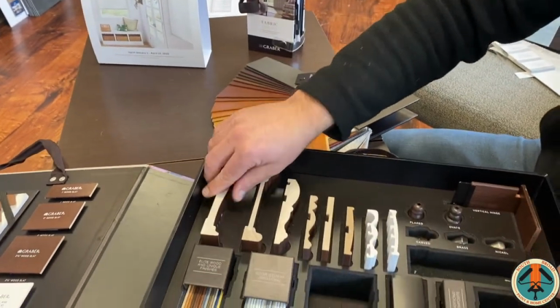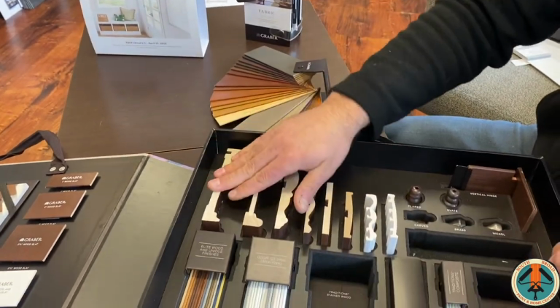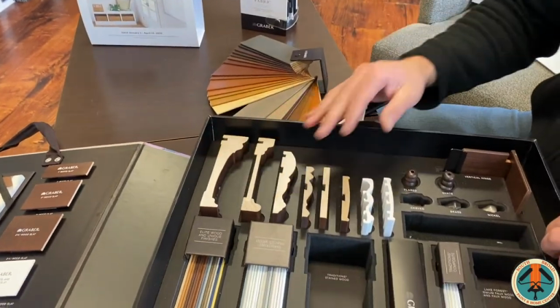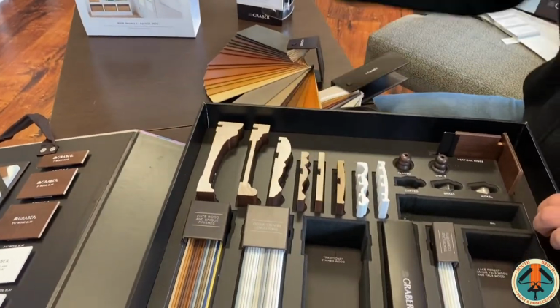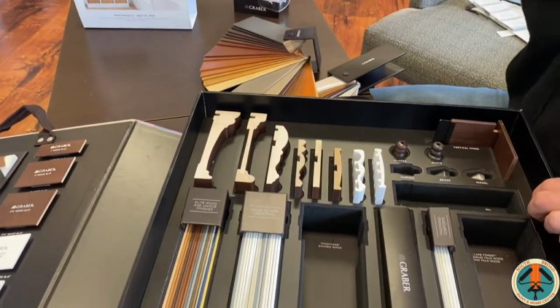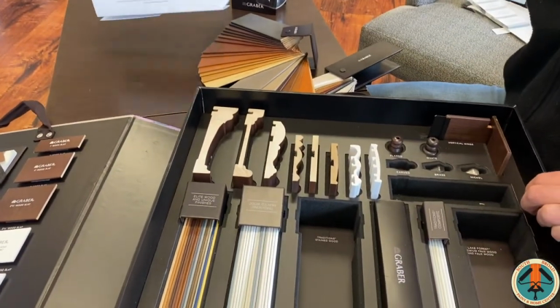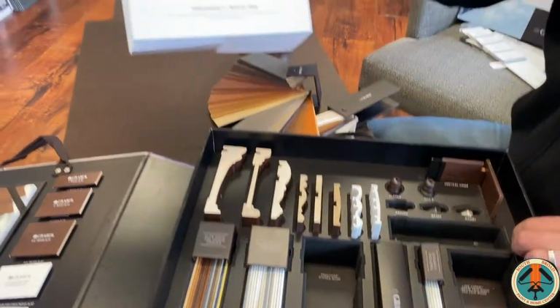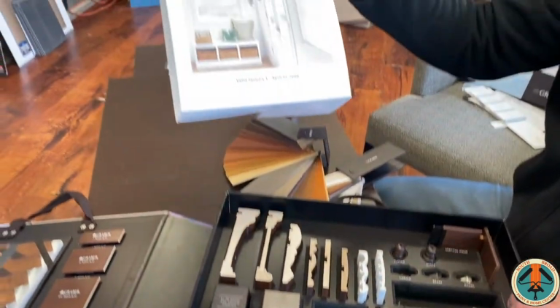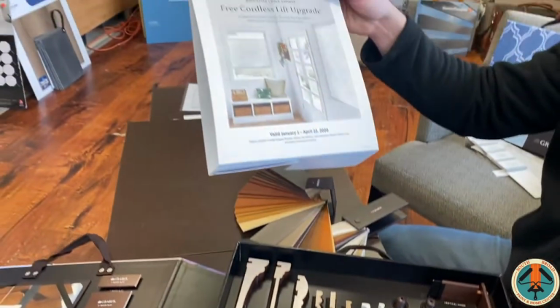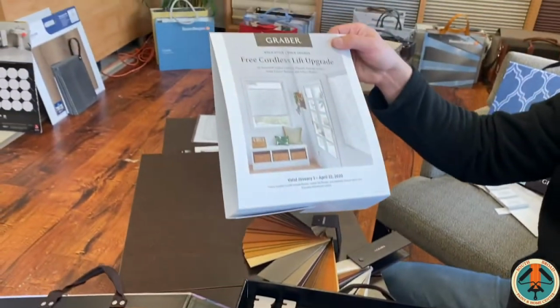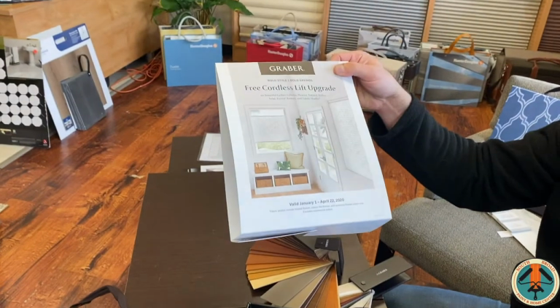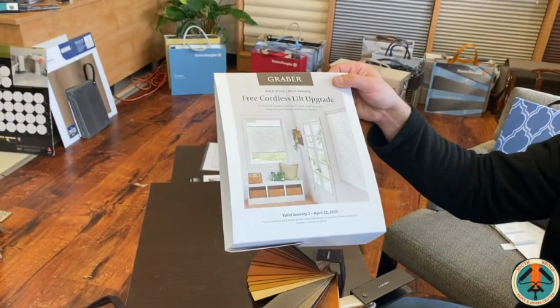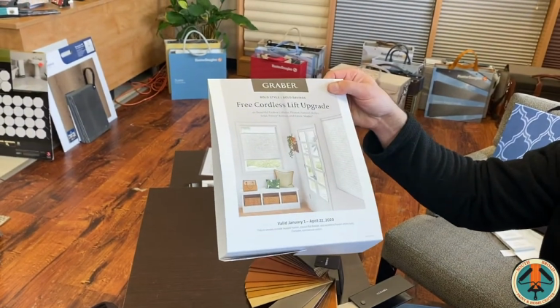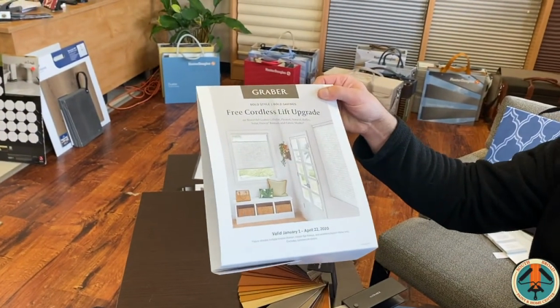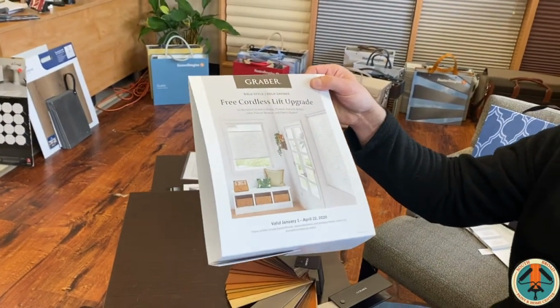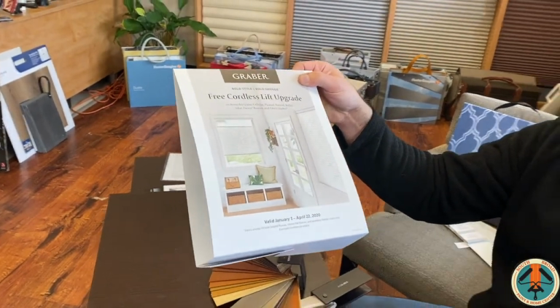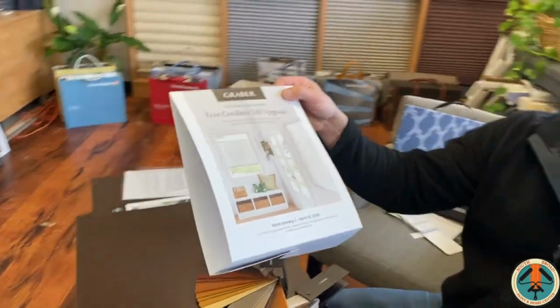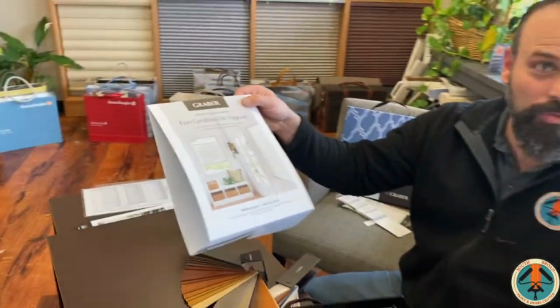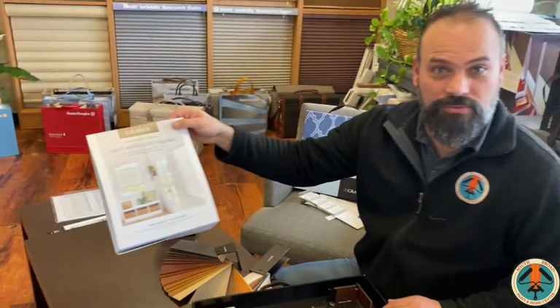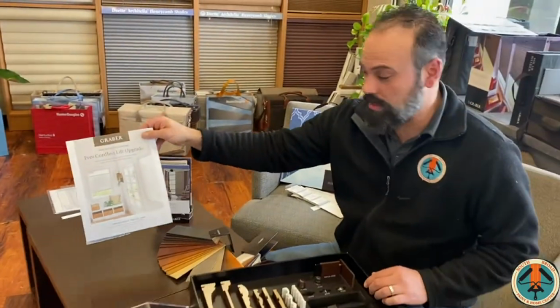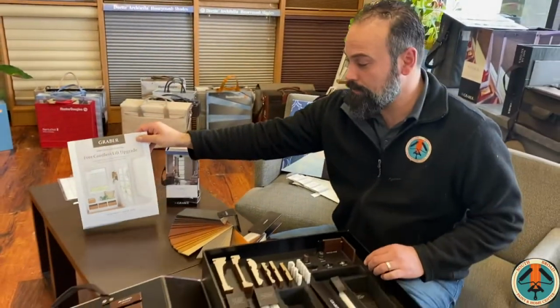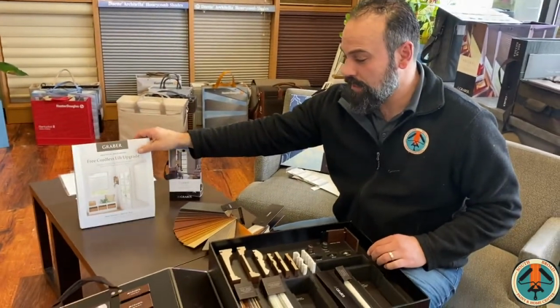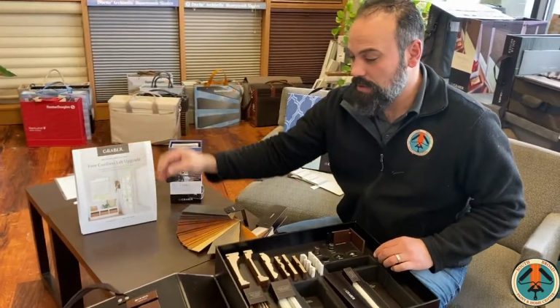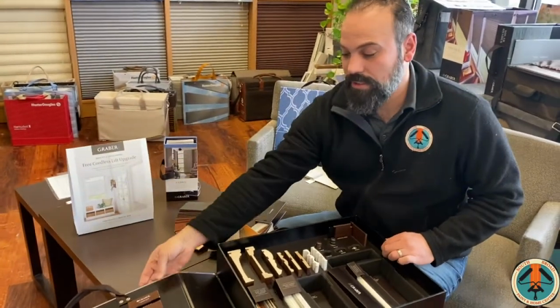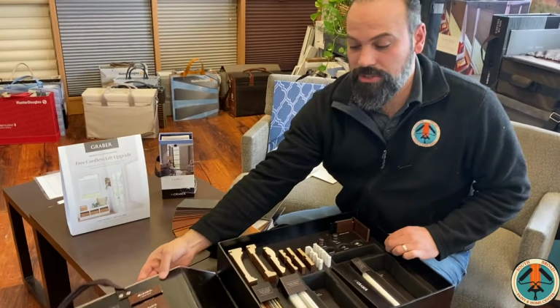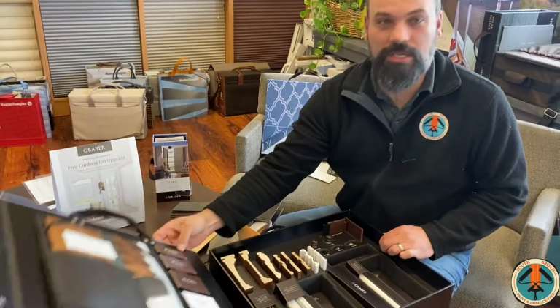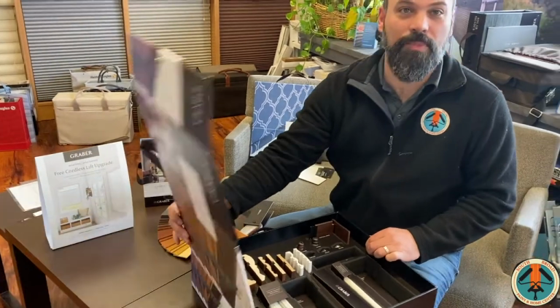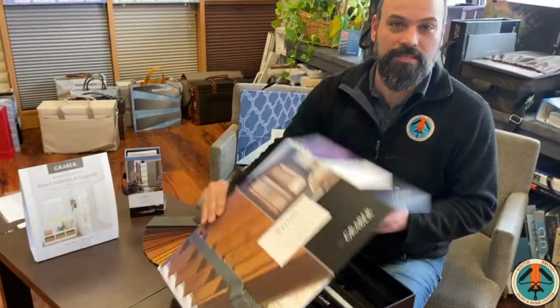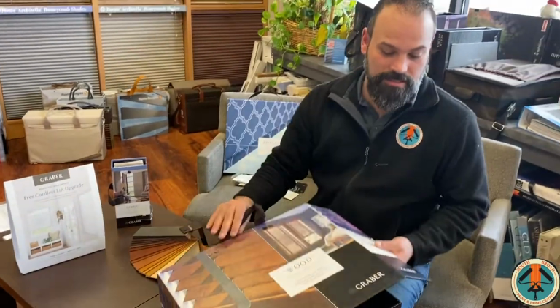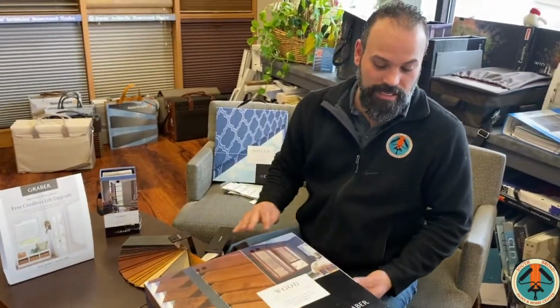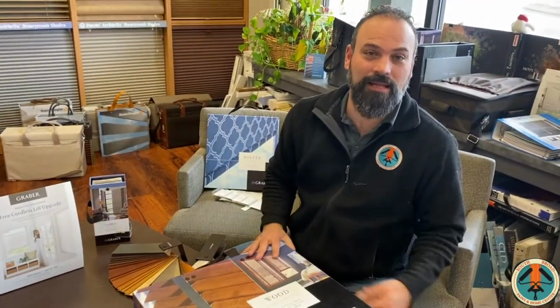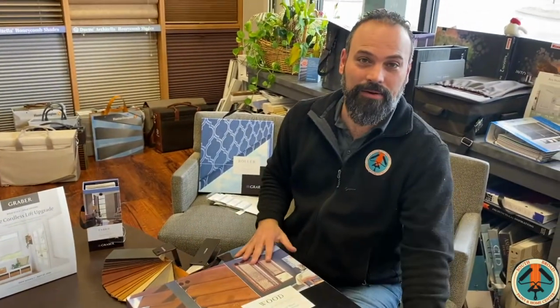You can even get a free cordless lift until April 22nd. This is a great opportunity for the homeowner looking for something that really dresses up a space and adds a lot of character.